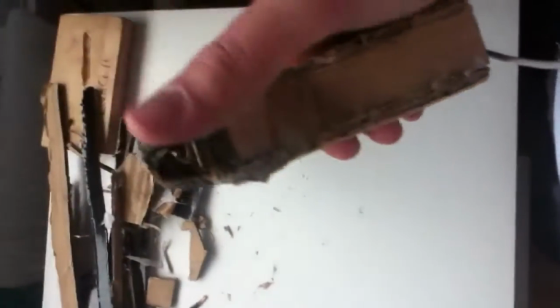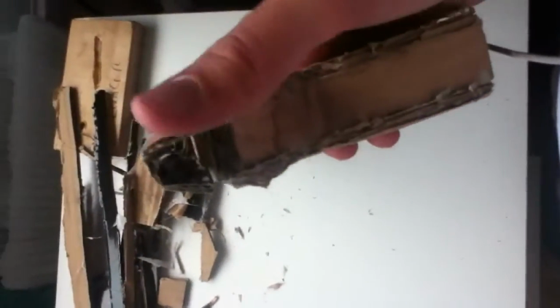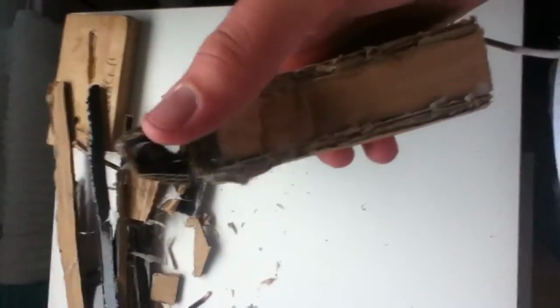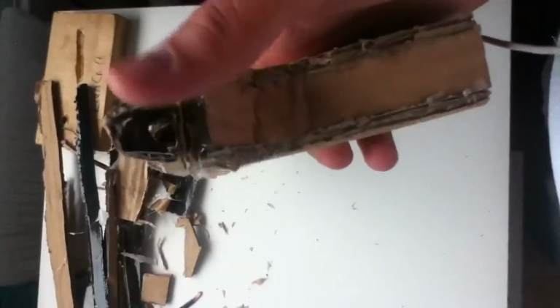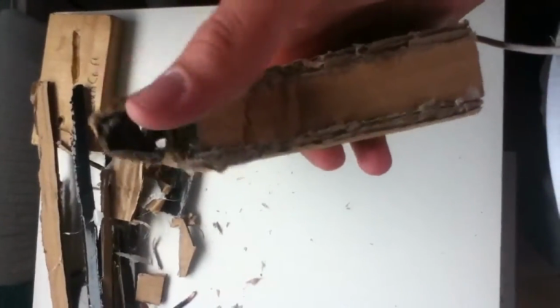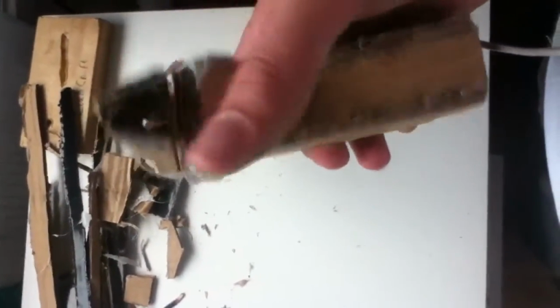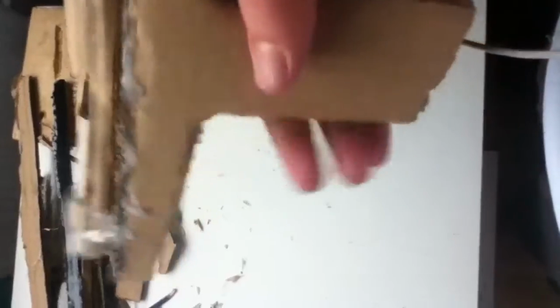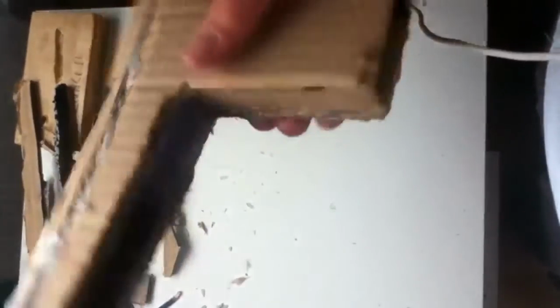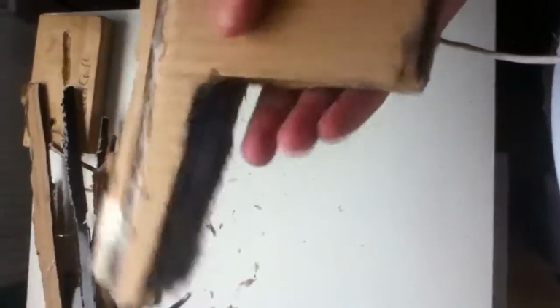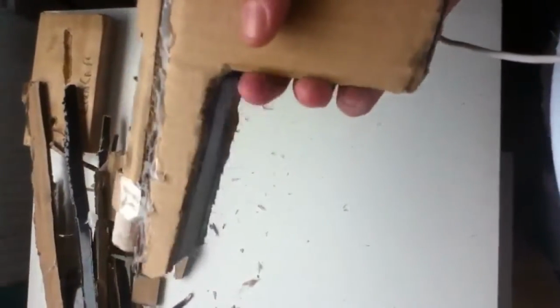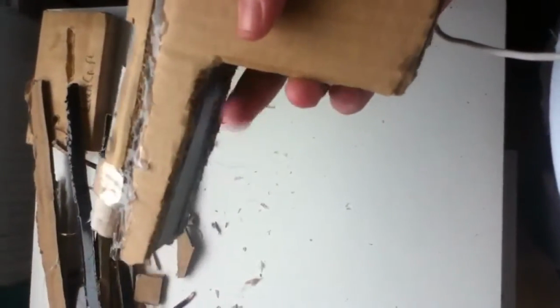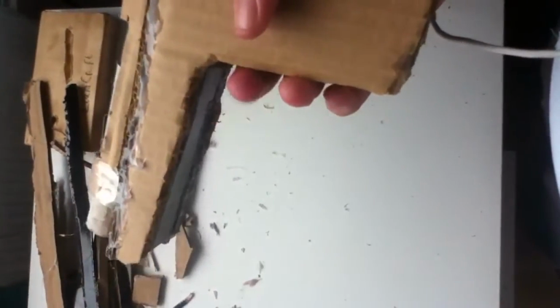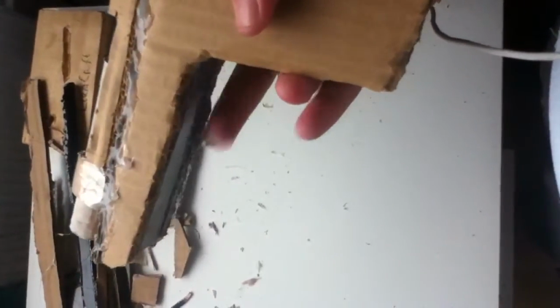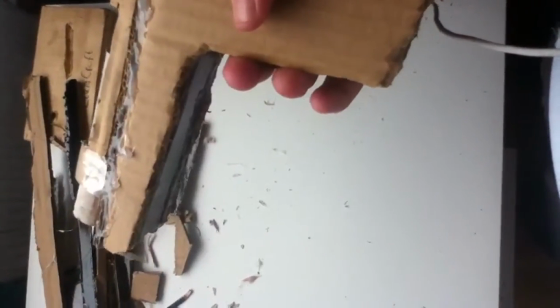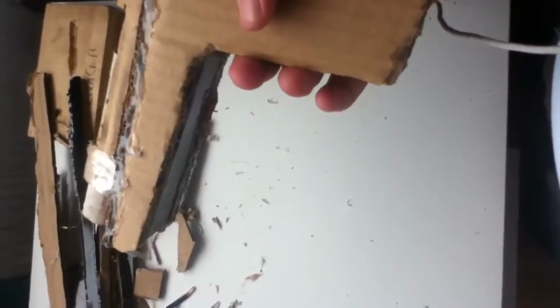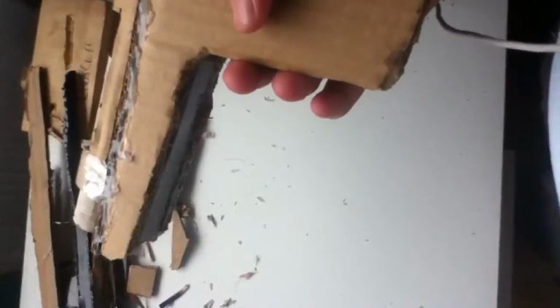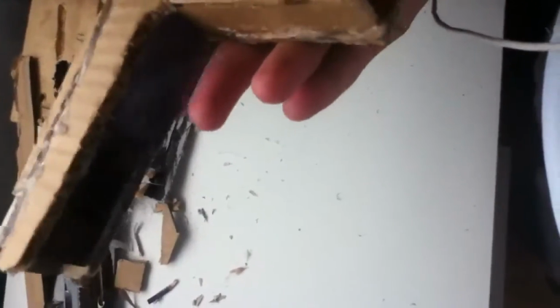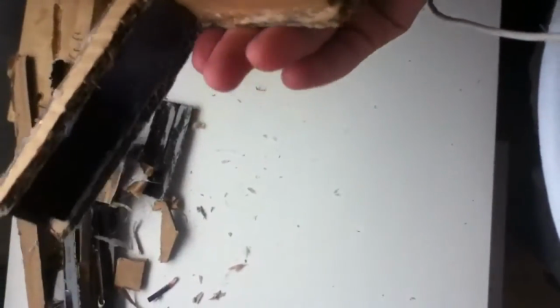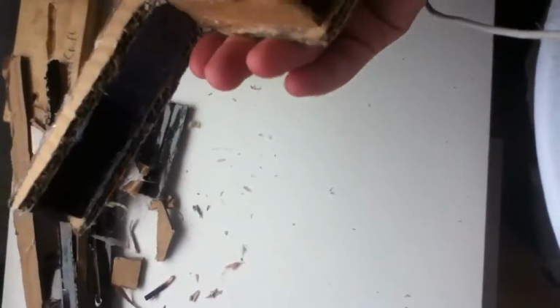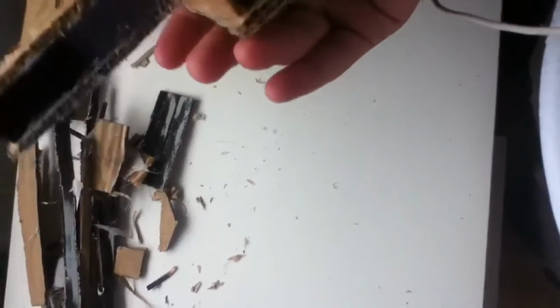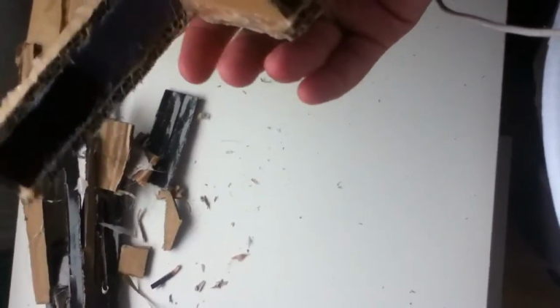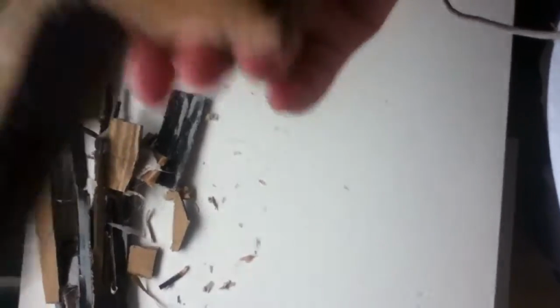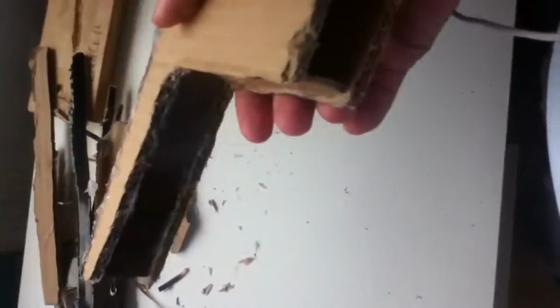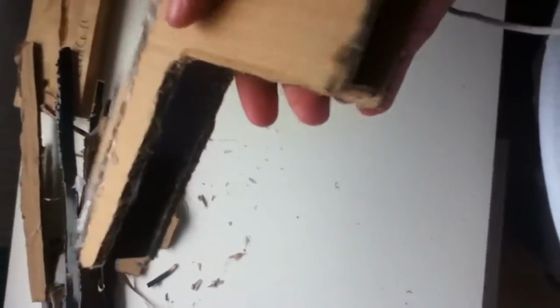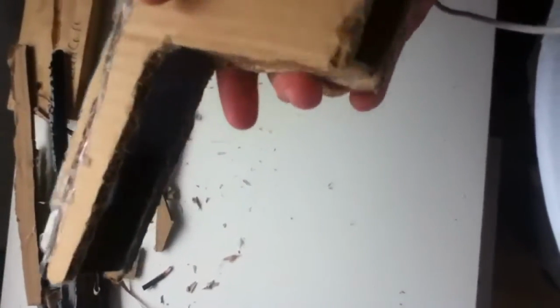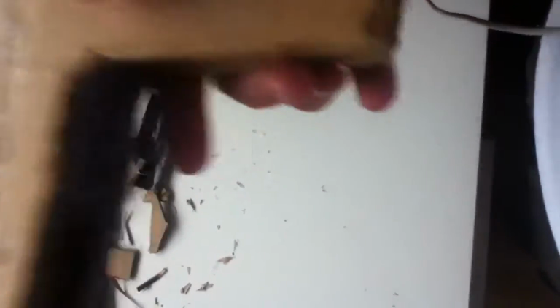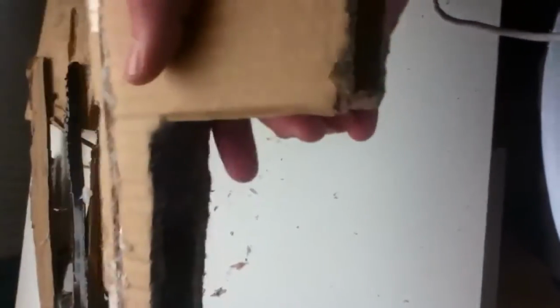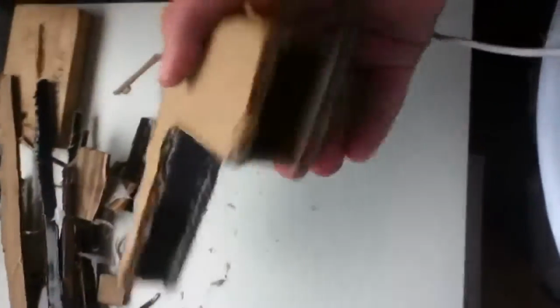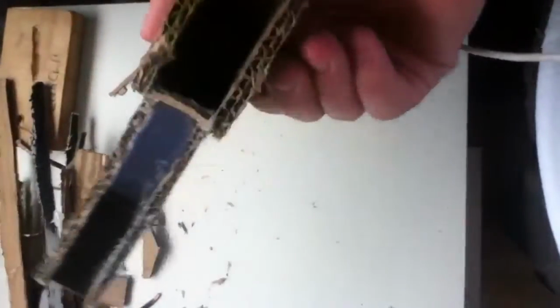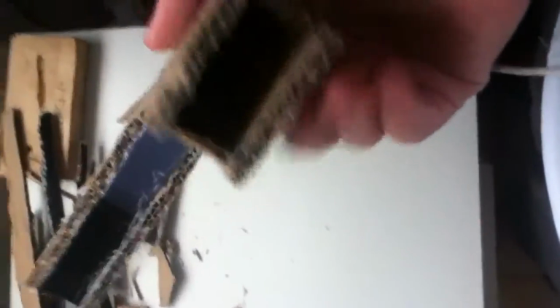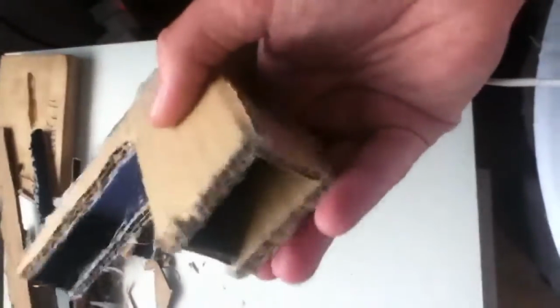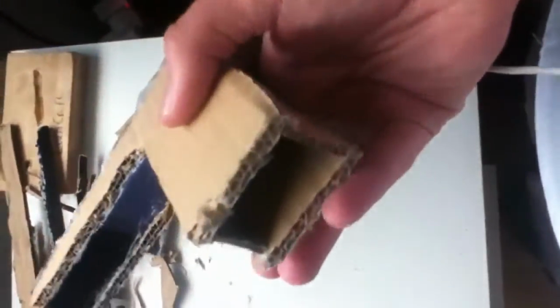I've still got to cover the back of the slide here, and add the trigger guard of course. I don't think I'll add a trigger on to this one — maybe that's something to think about for my next one. And of course add the magazine.